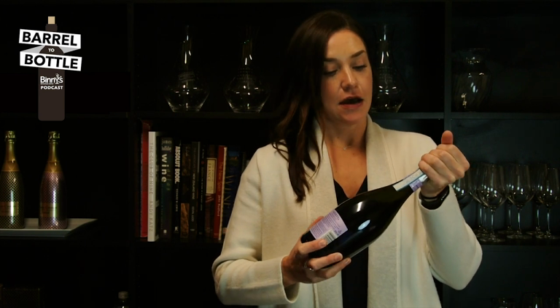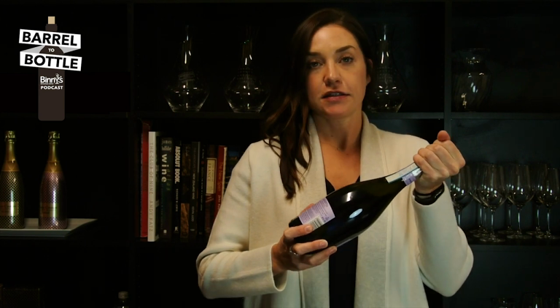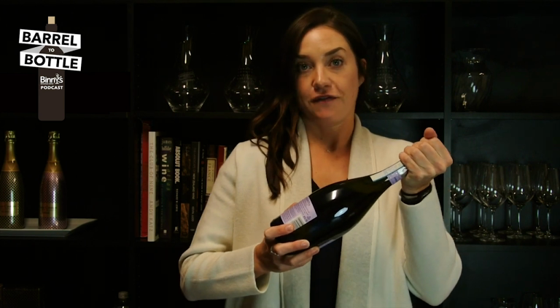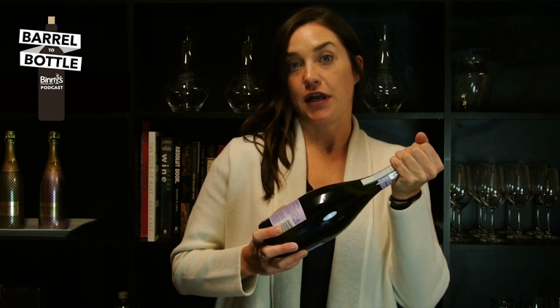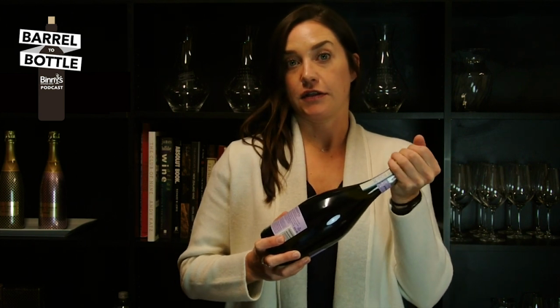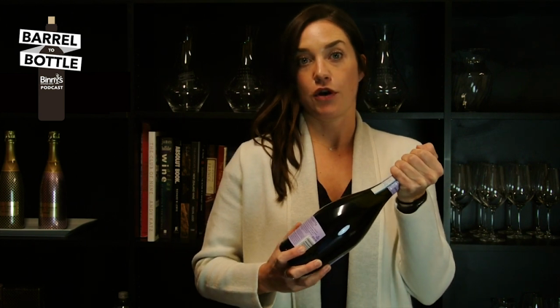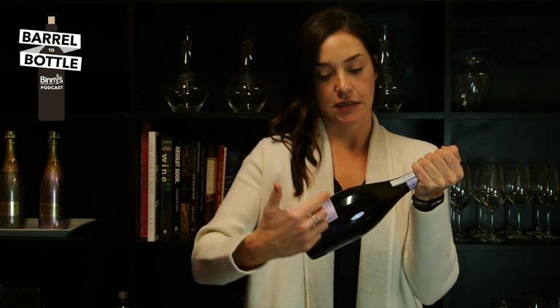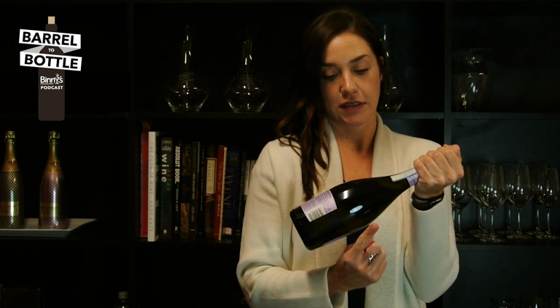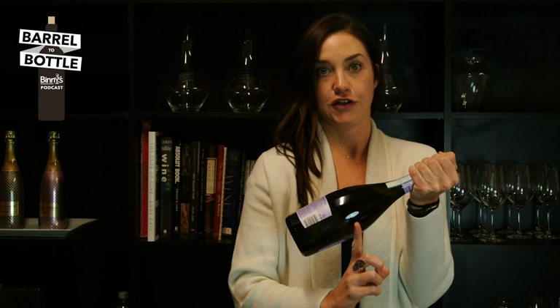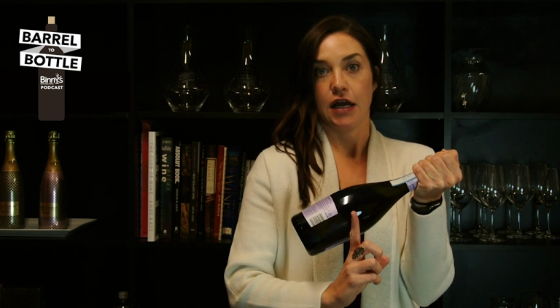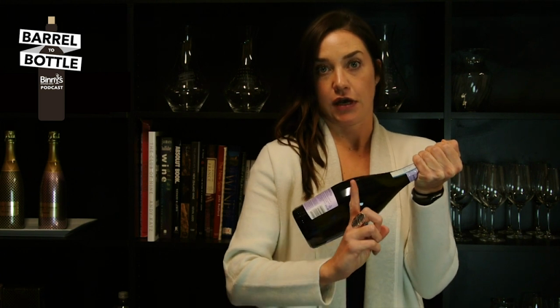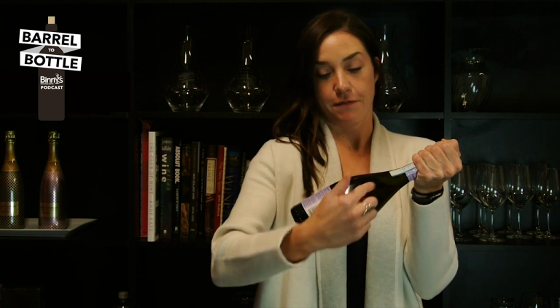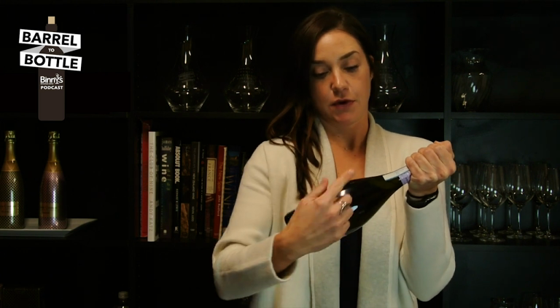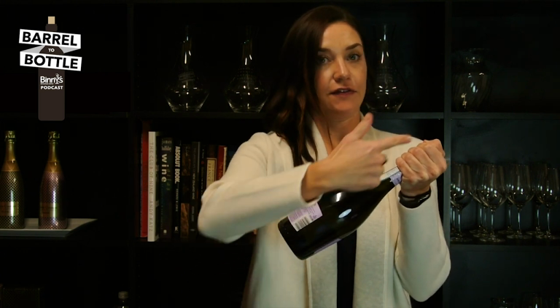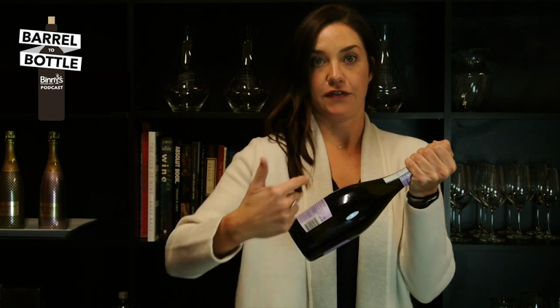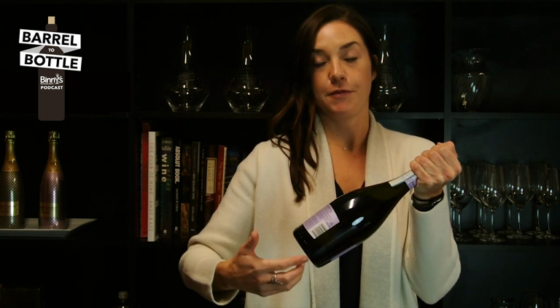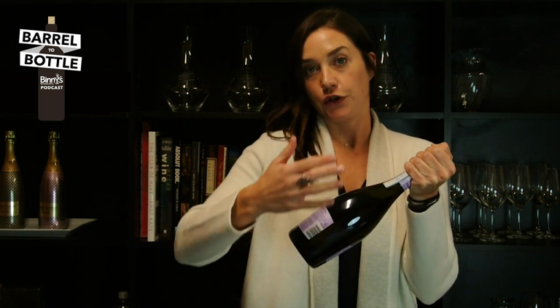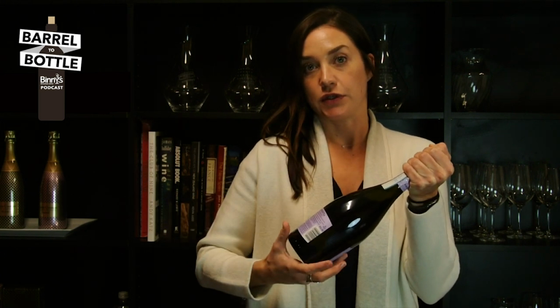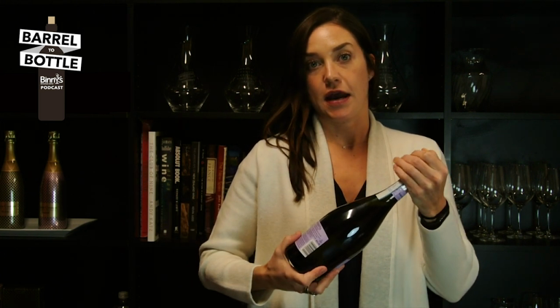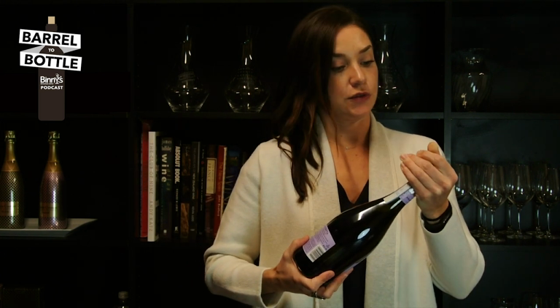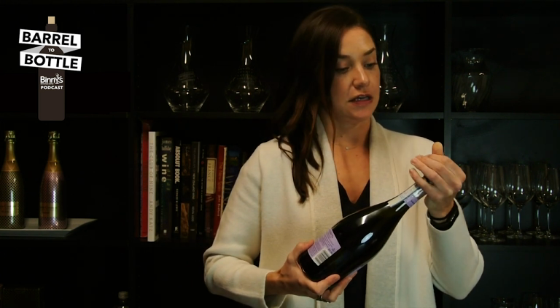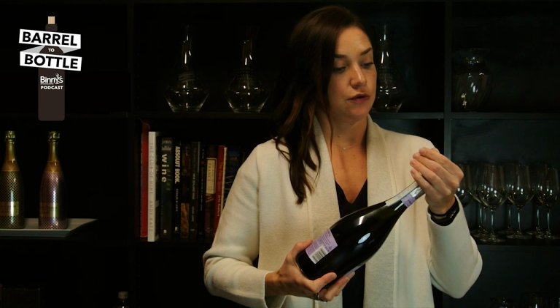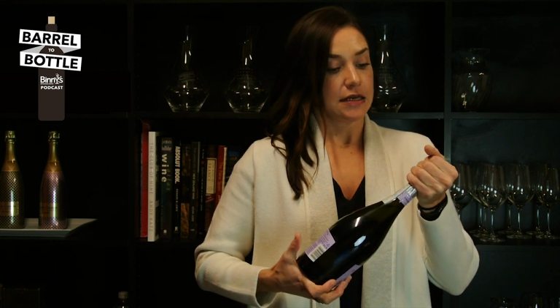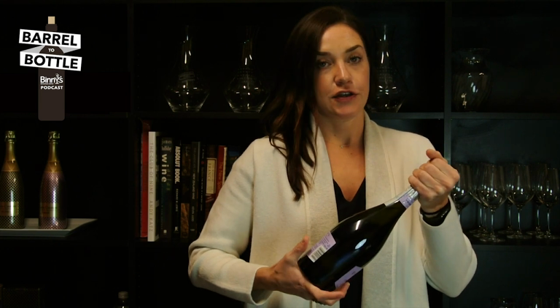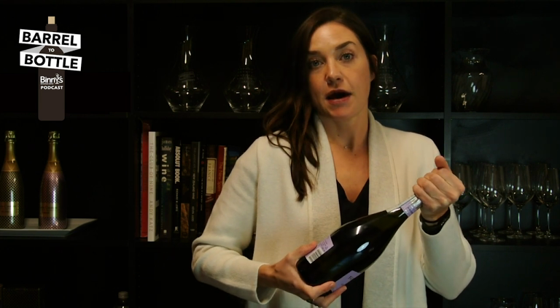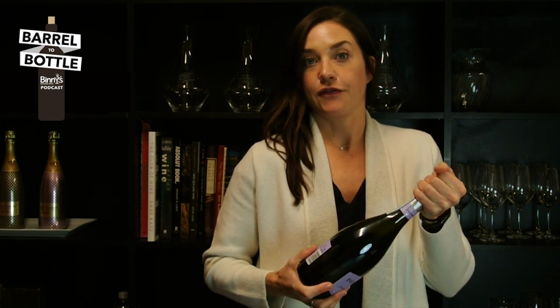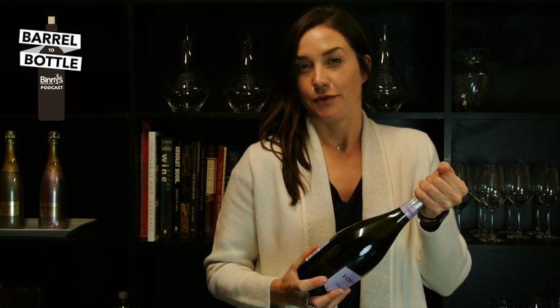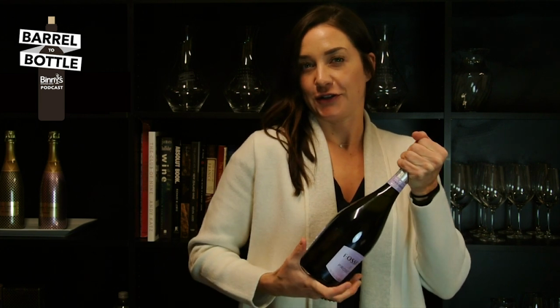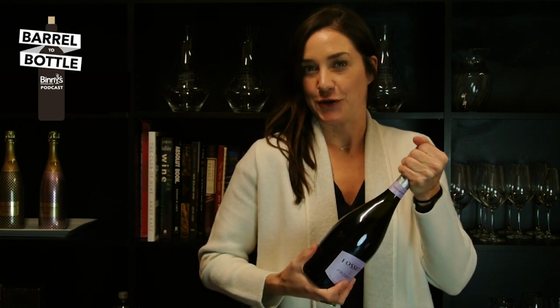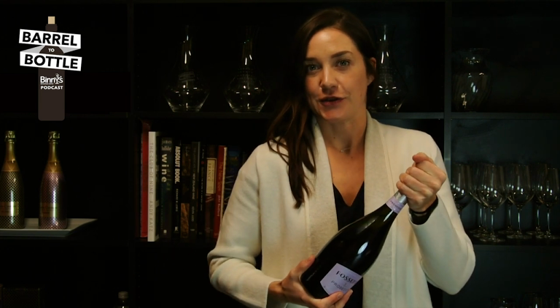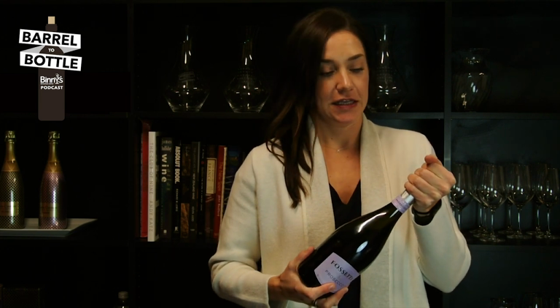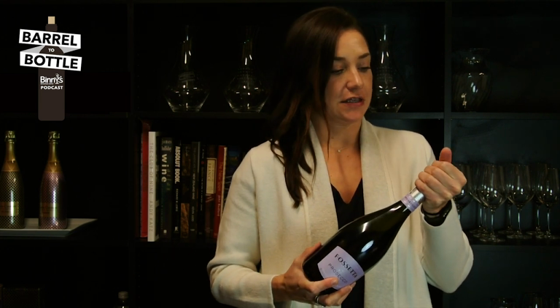The bottle's at a 45-degree angle. This is important because it forces the pressure to come up this way instead of out of the top, so you don't lose any wine or lose any CO2. Now, I turn the bottle, not the cork. We don't like to work too hard, so keep it easy on yourself.